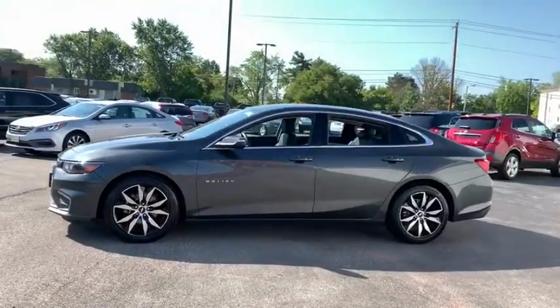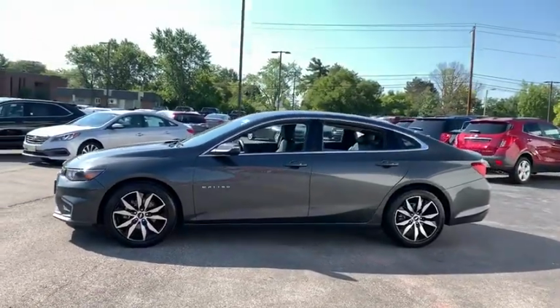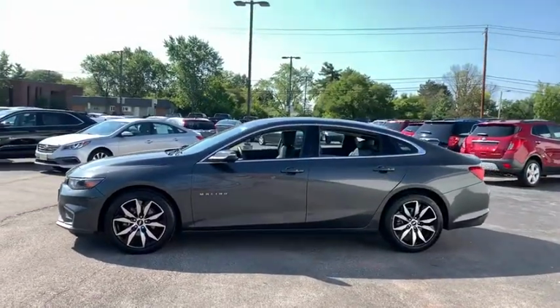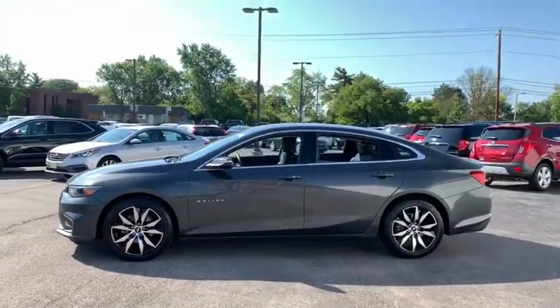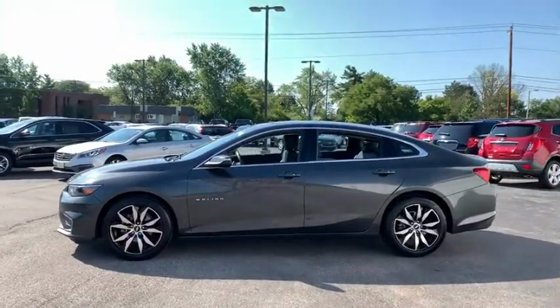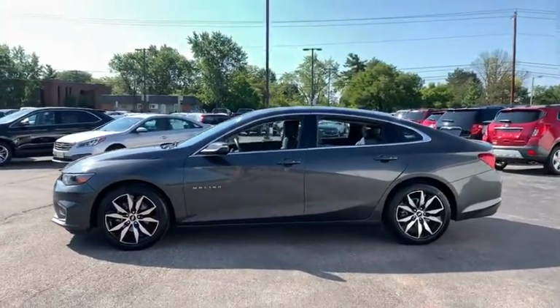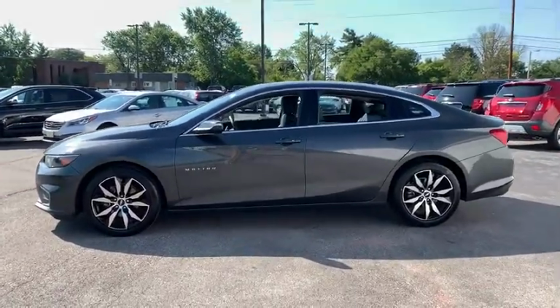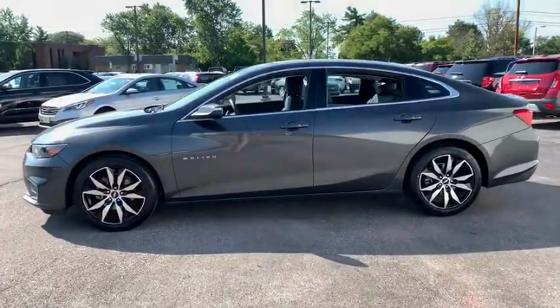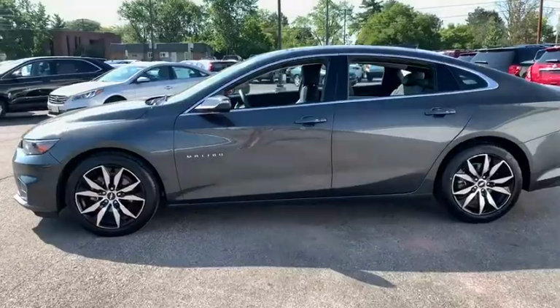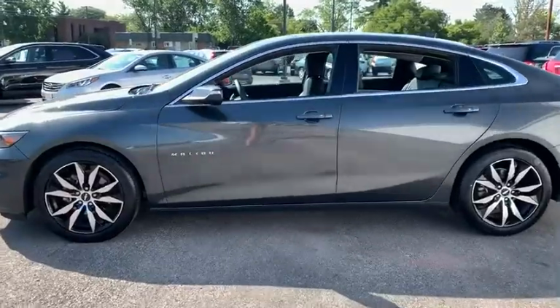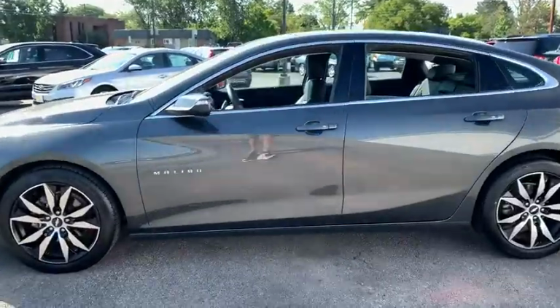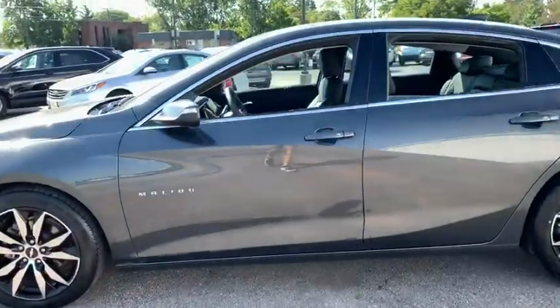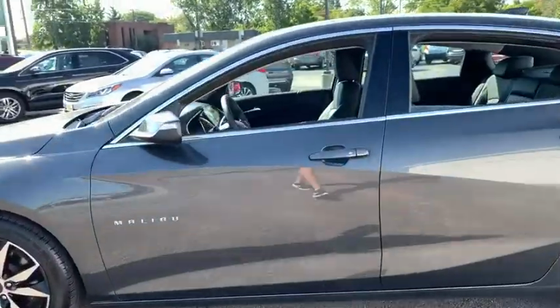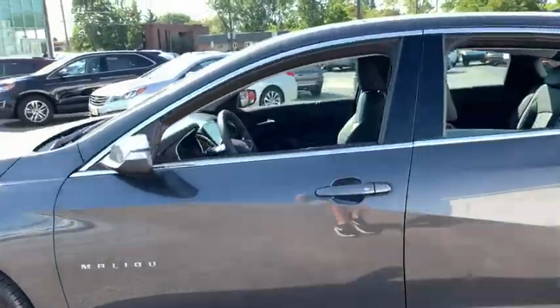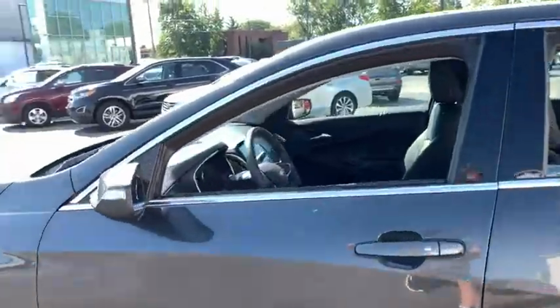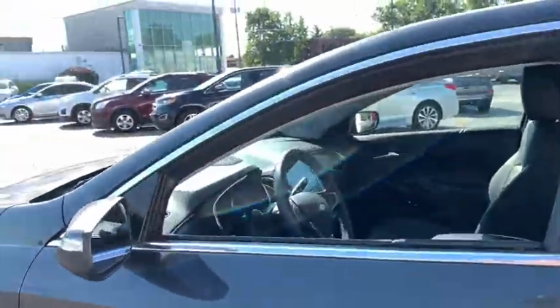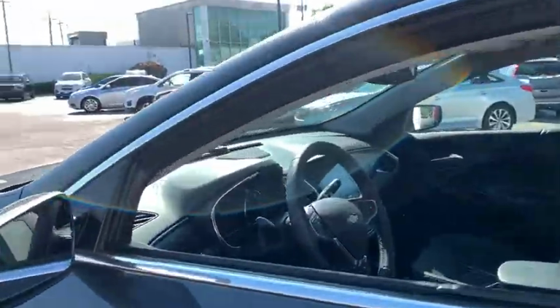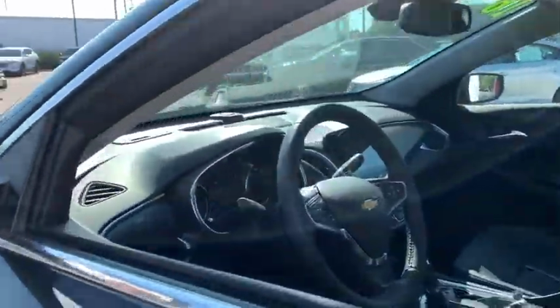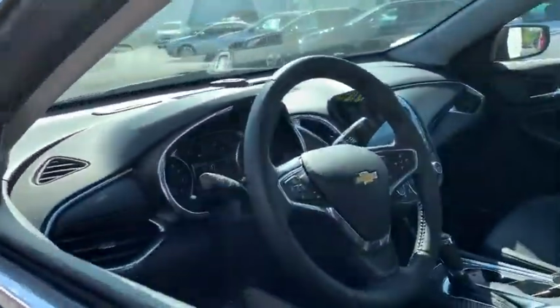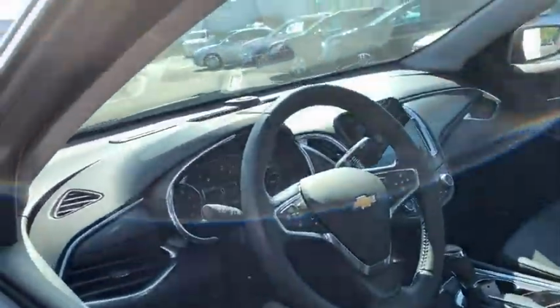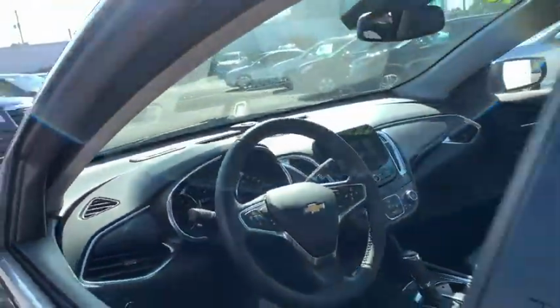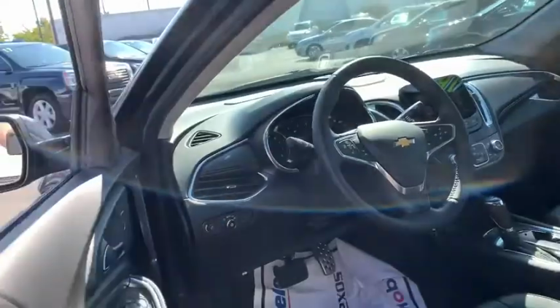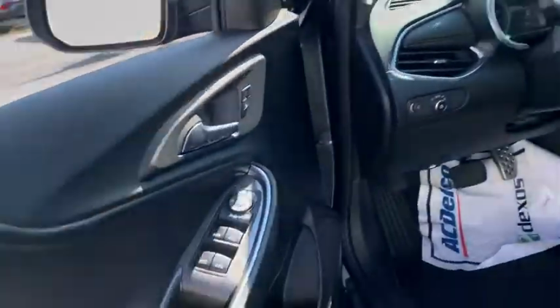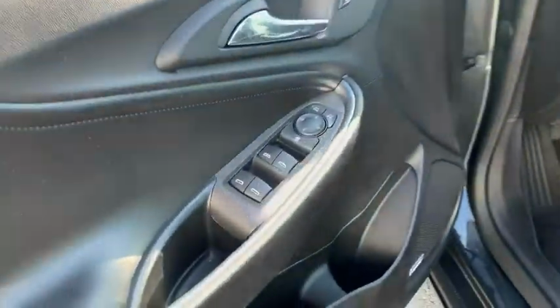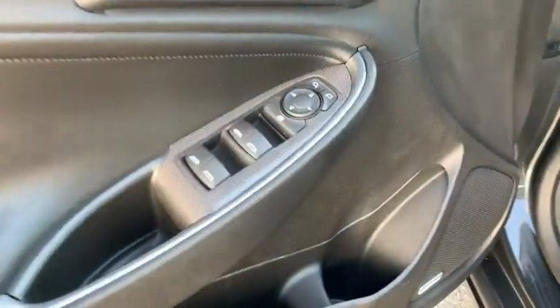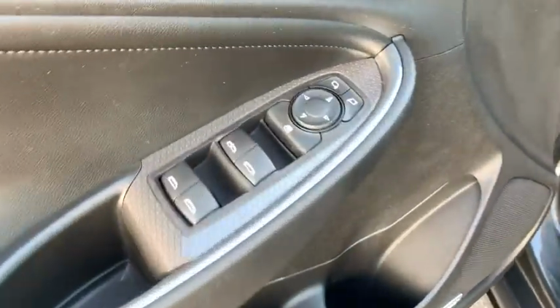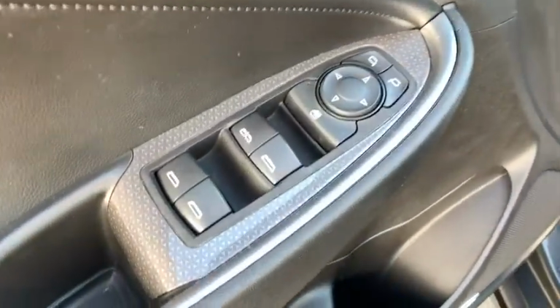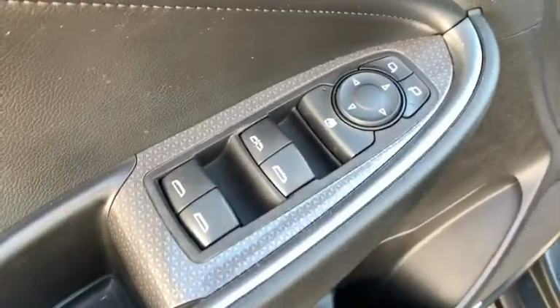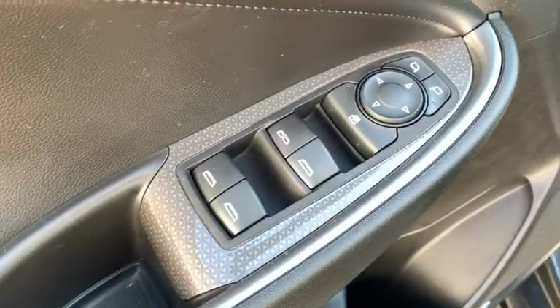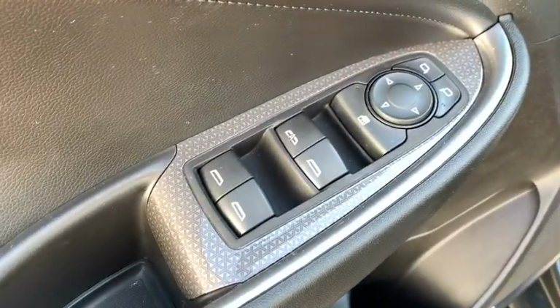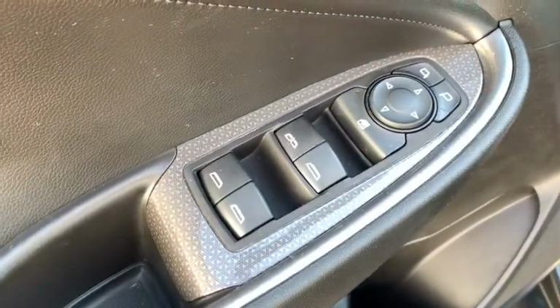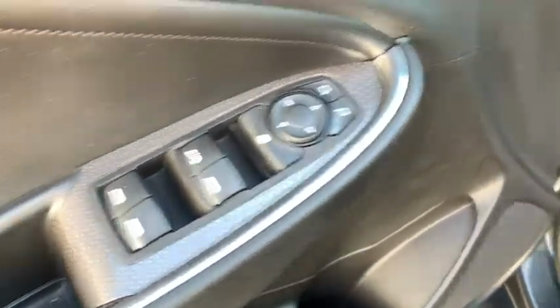Here are some of this vehicle's great options: anti-lock braking system, backup camera, remote engine start, steering wheel audio control, stability control, traction control, keyless entry, Bluetooth.